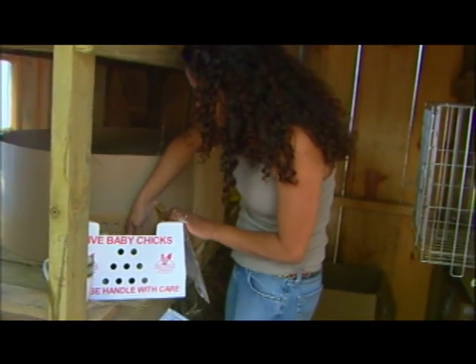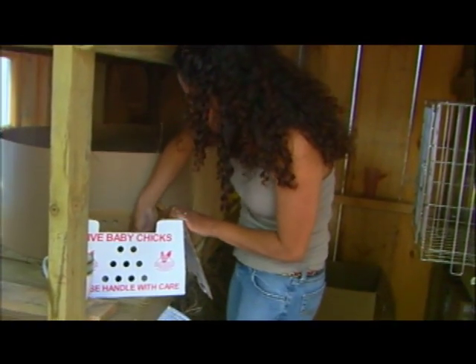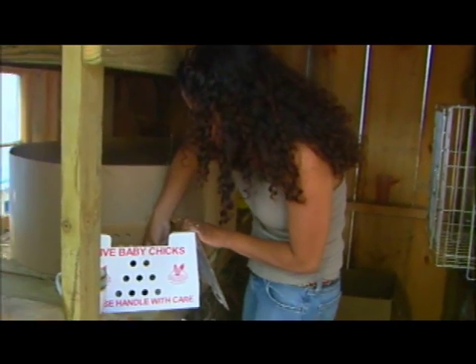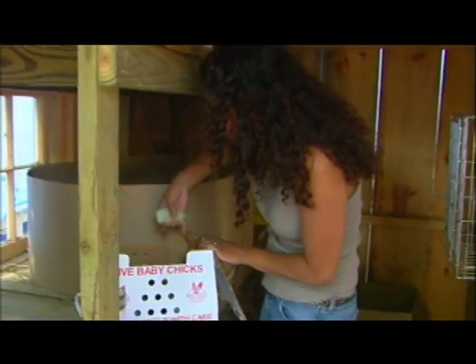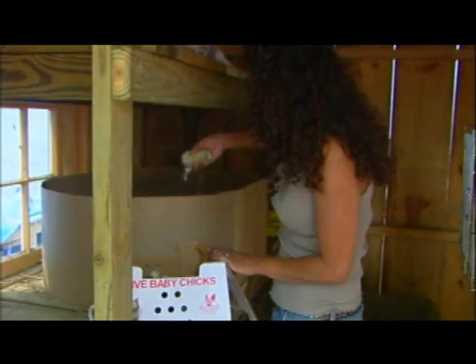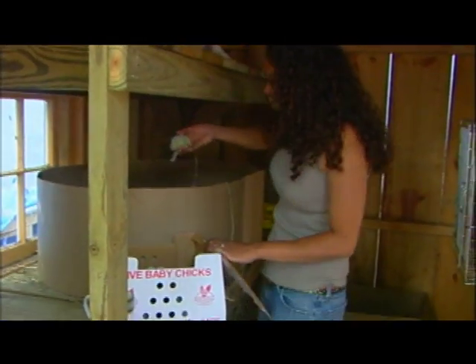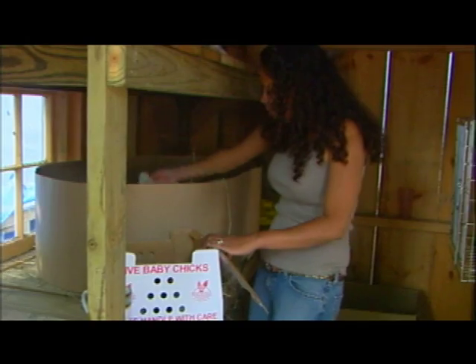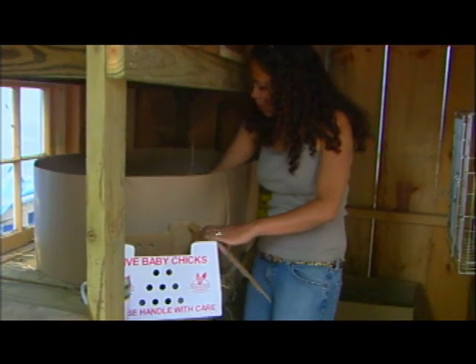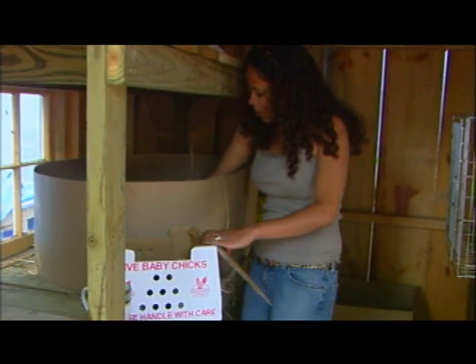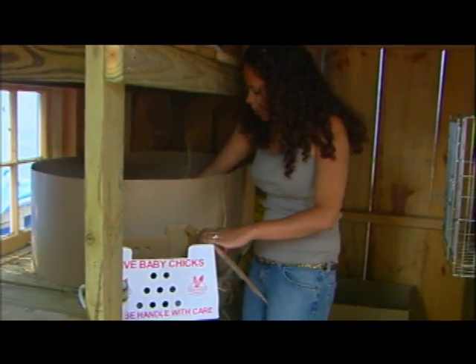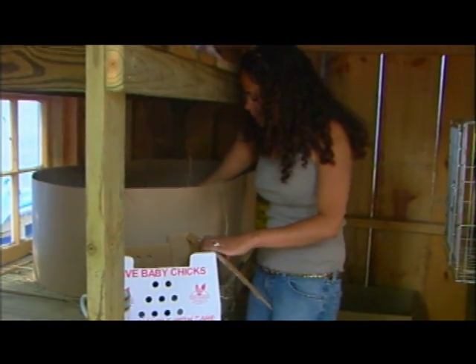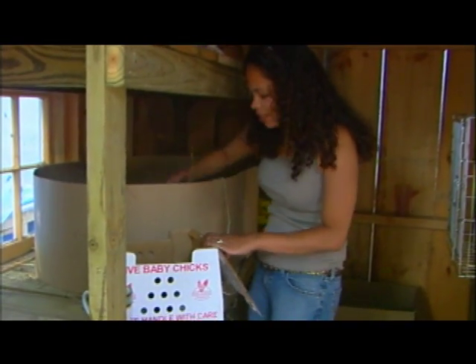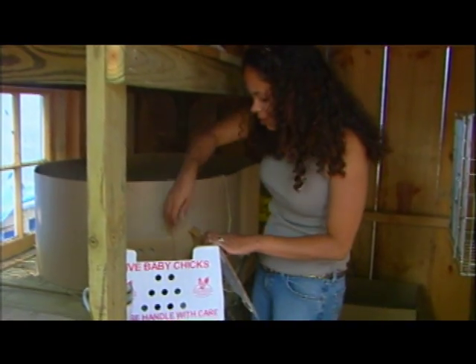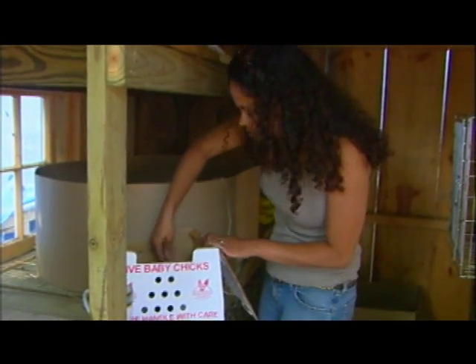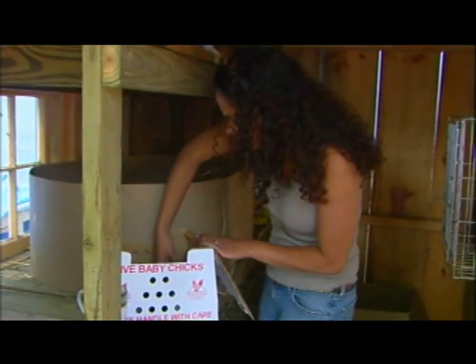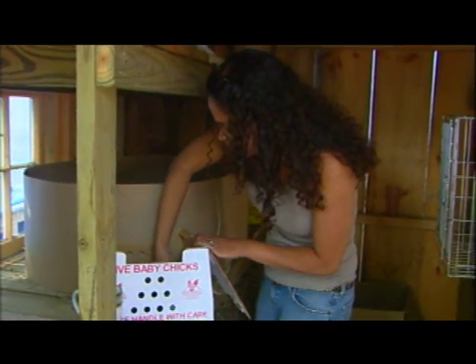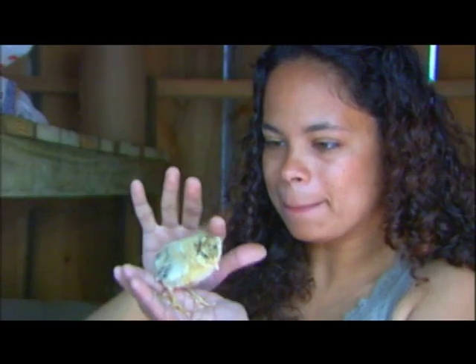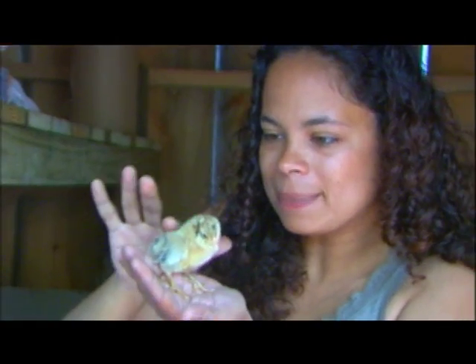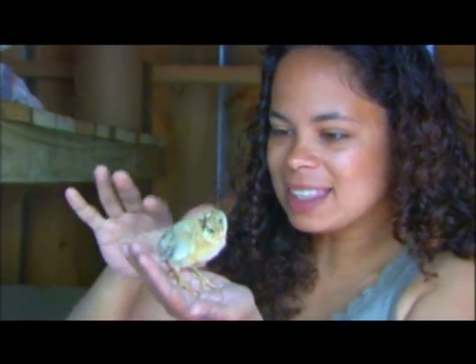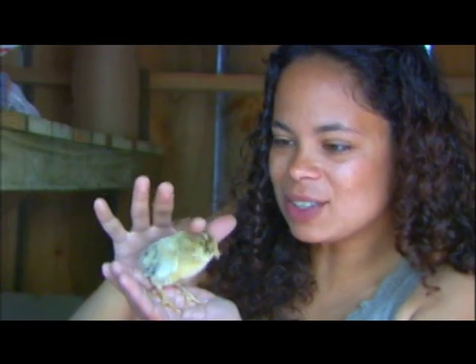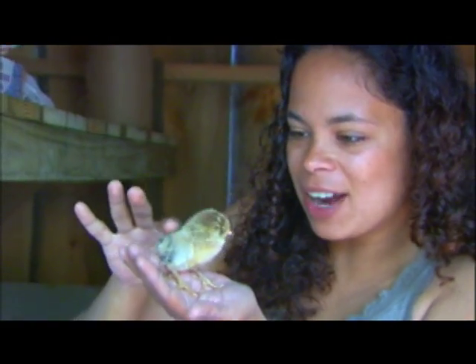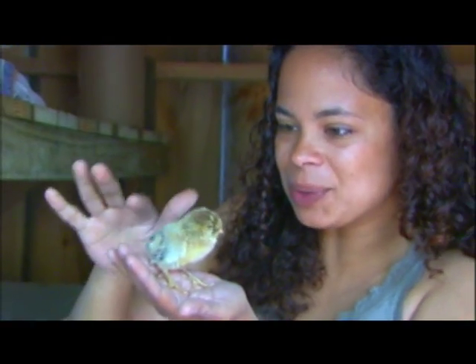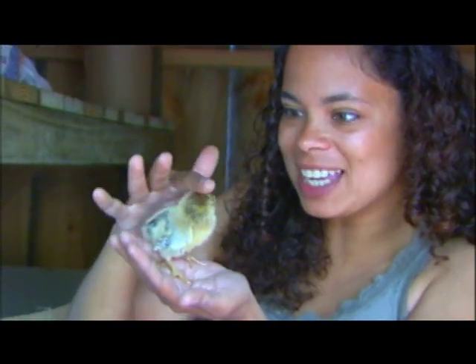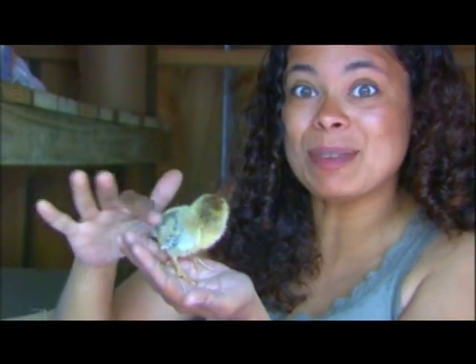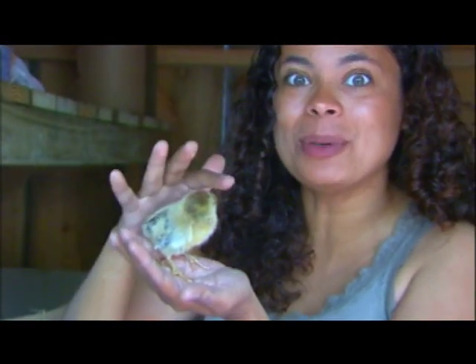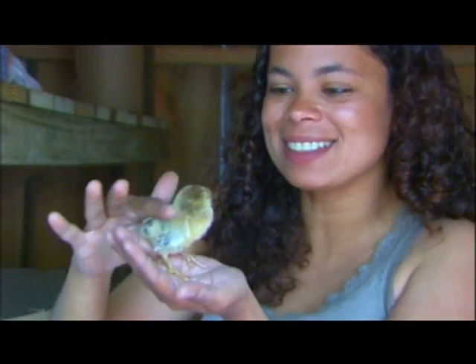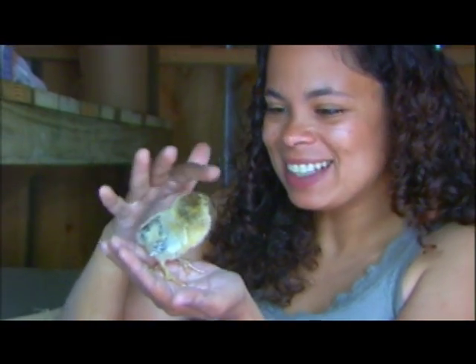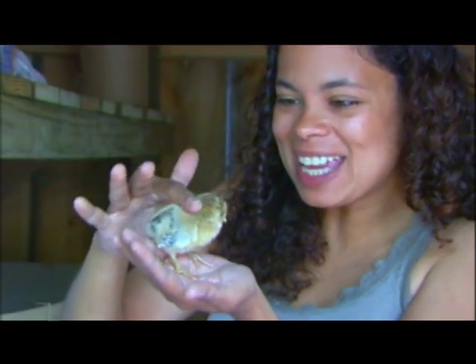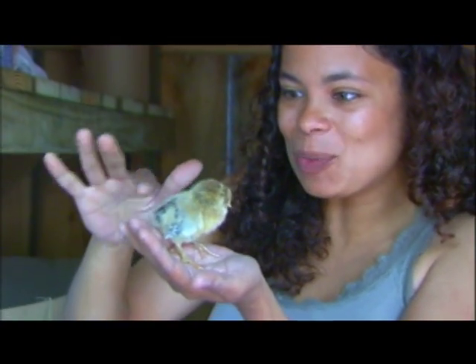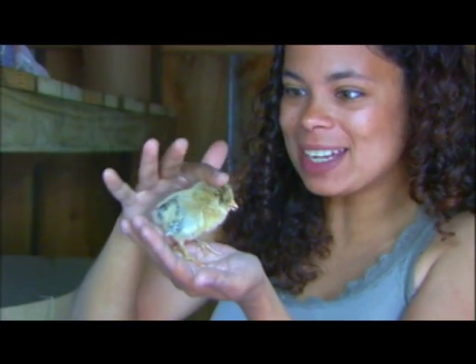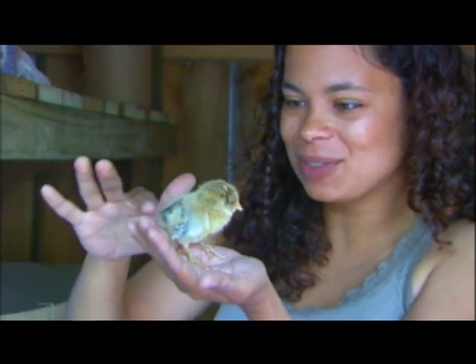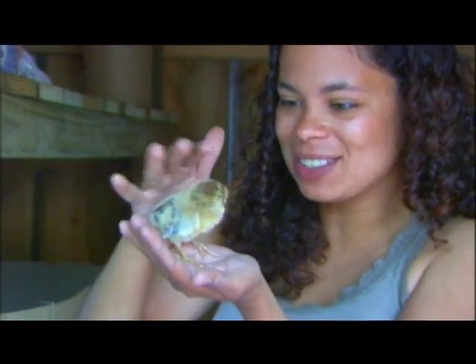Oh my goodness! I think these are the Araucana and they lay blue eggs, so I can't wait for Easter.